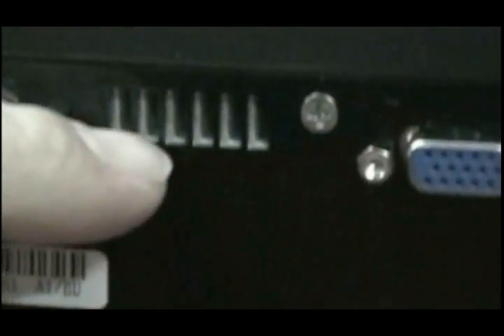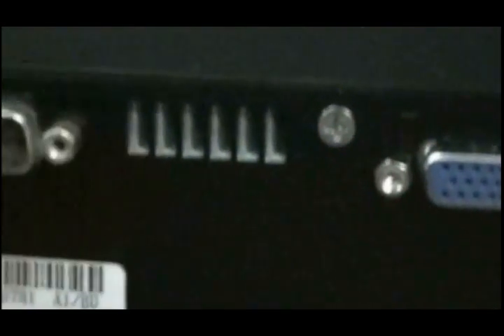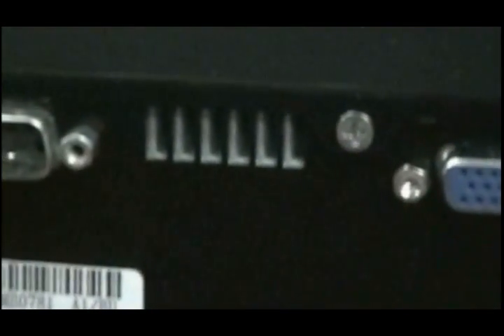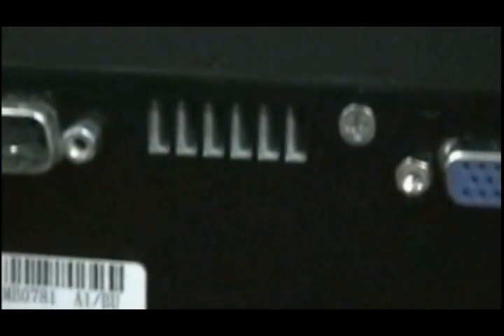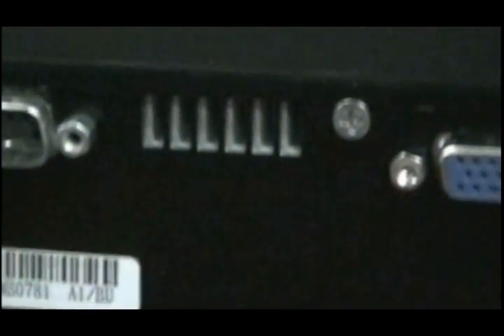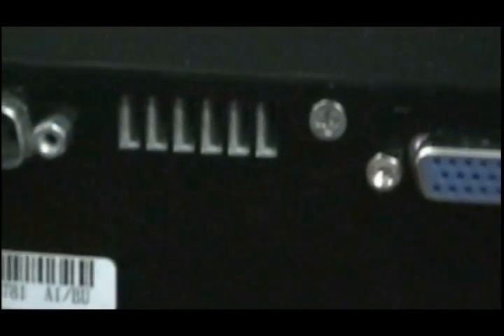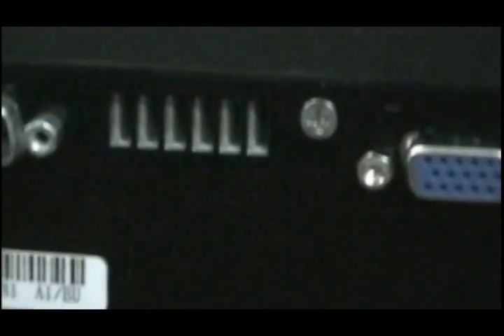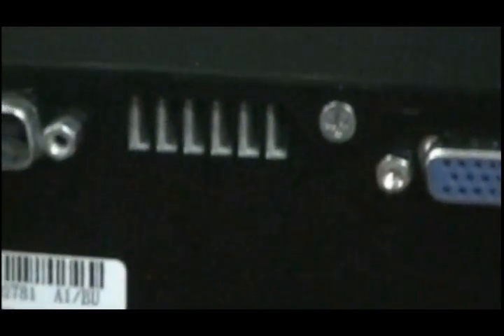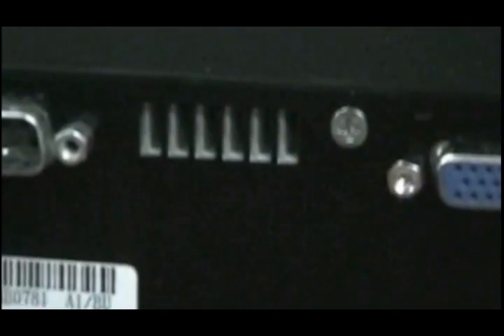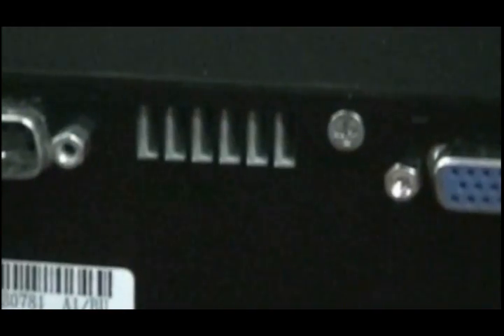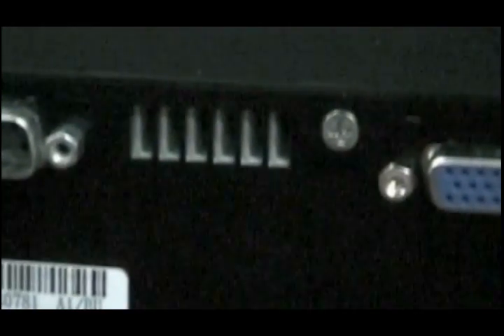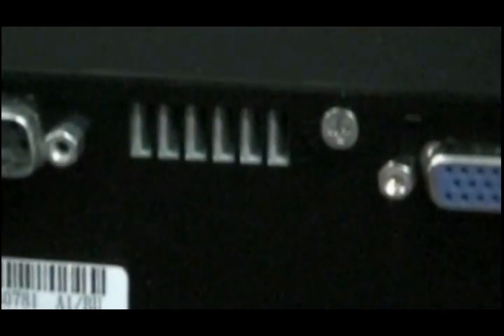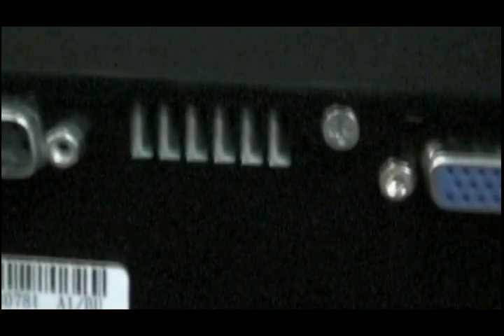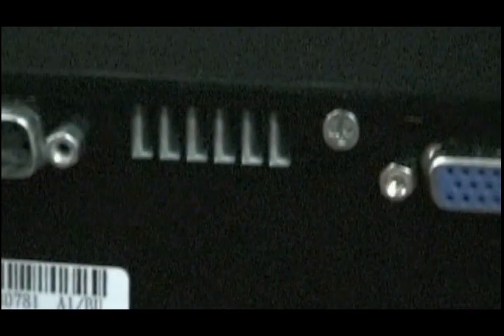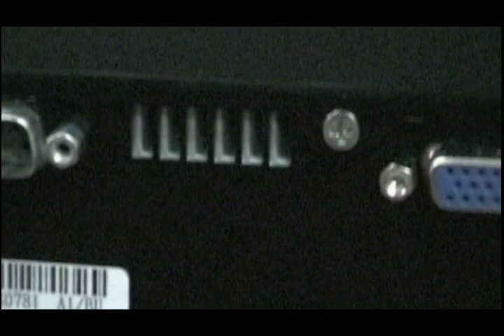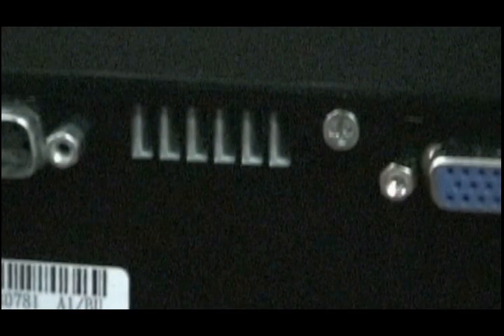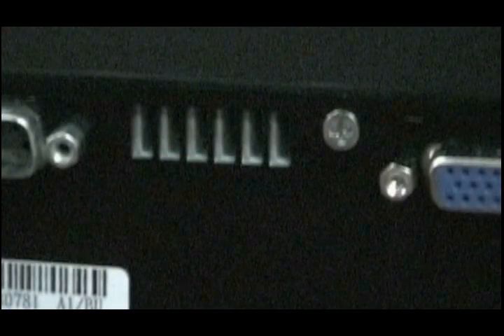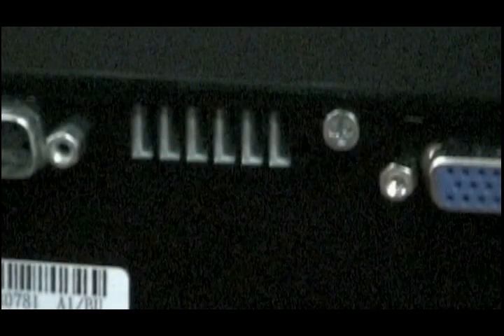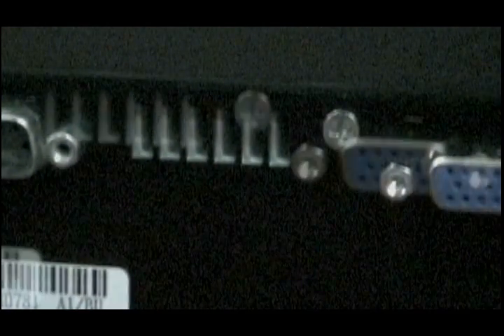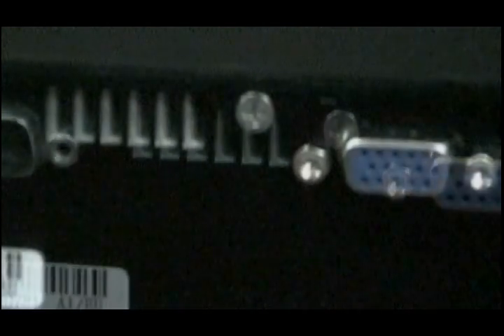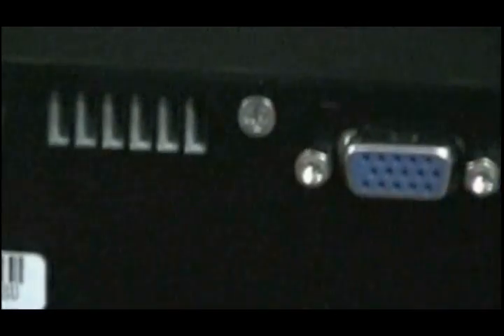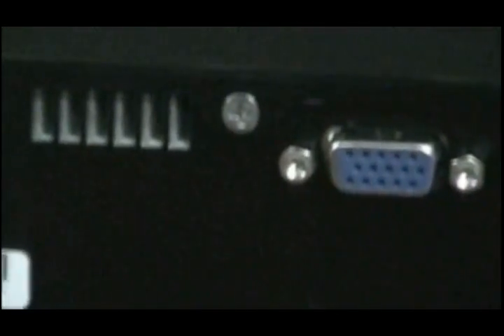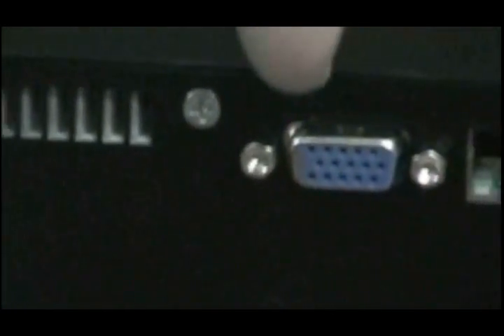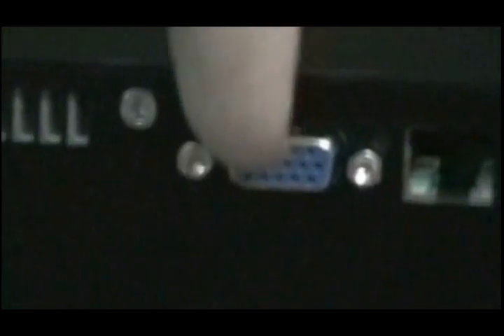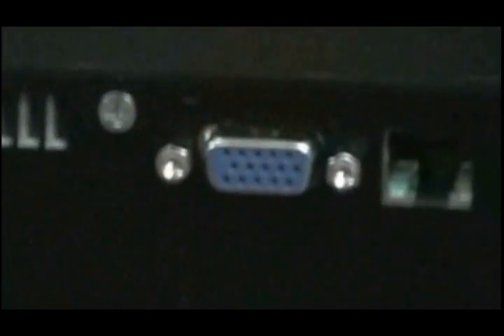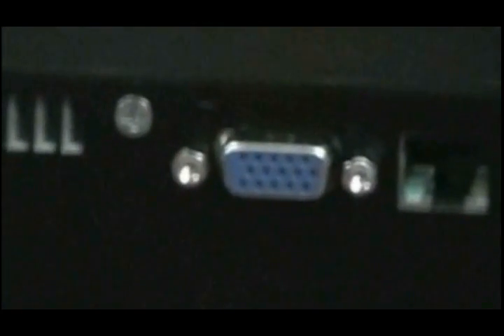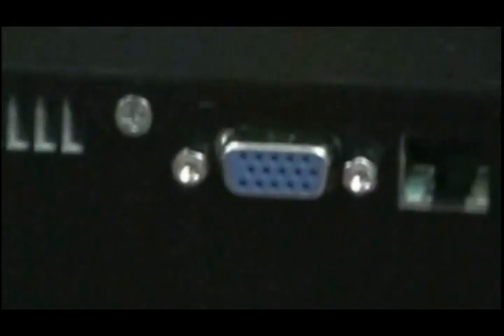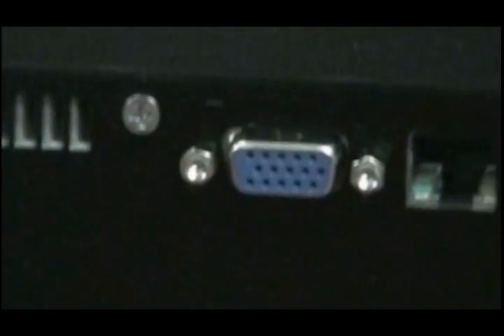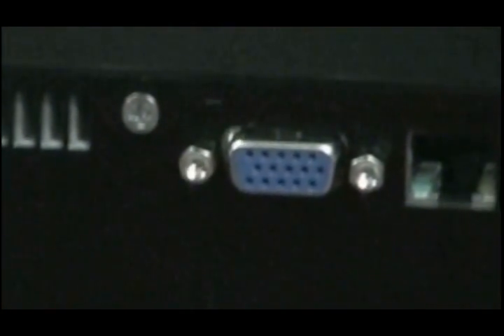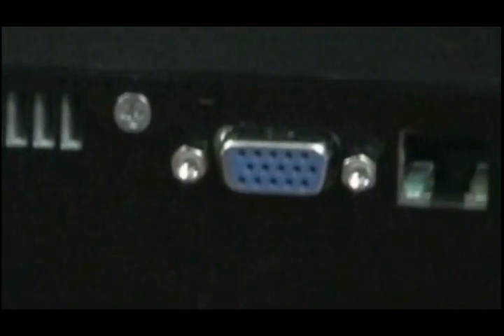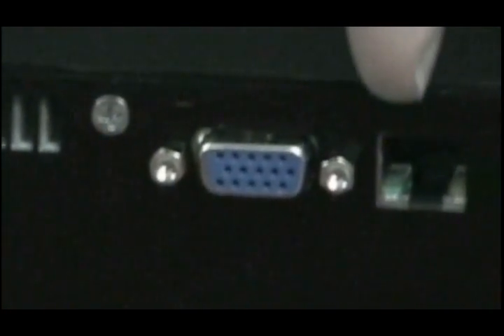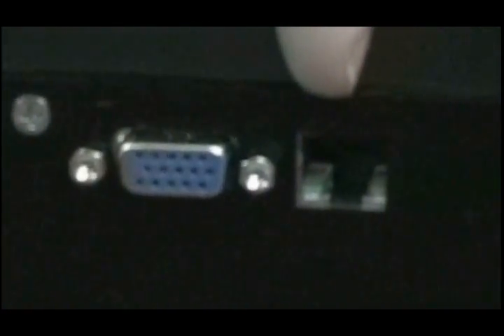The fan runs at a very low velocity. It's hard to even feel the air coming out of it because it runs at such a low power. It also has a VGA connector and a 10Base-T connector.